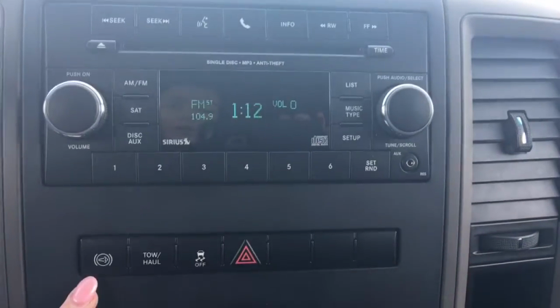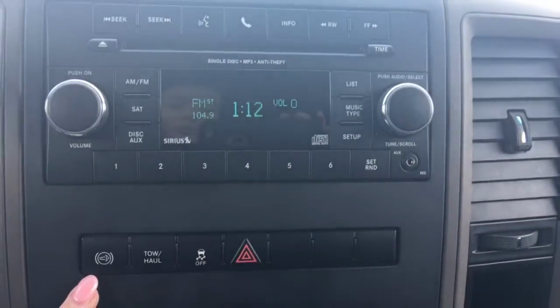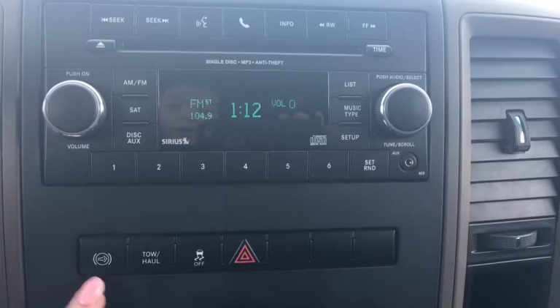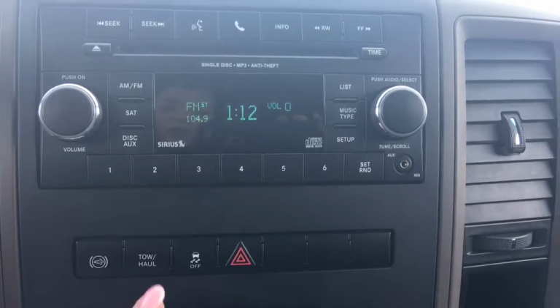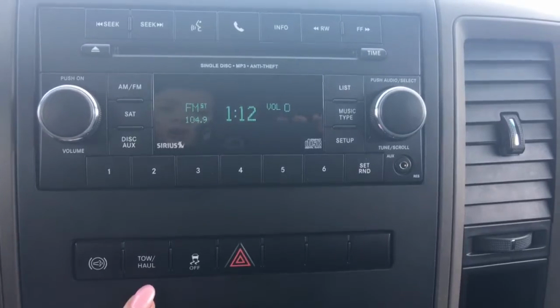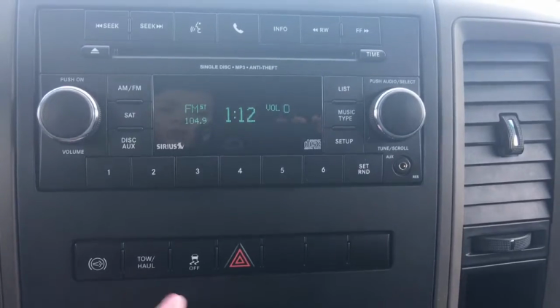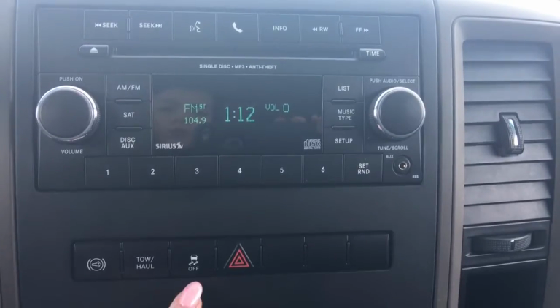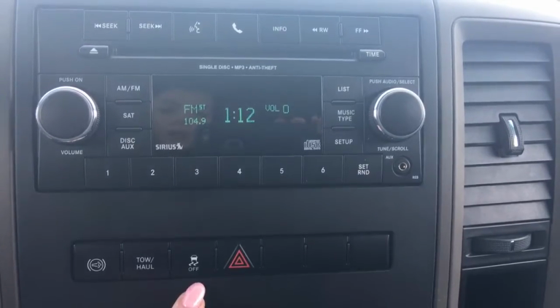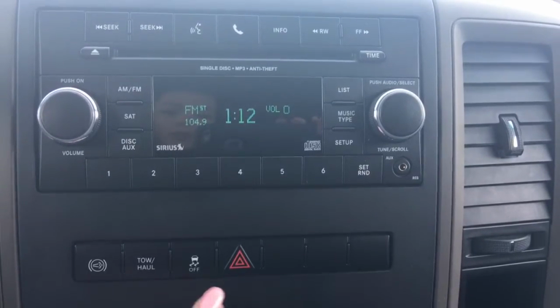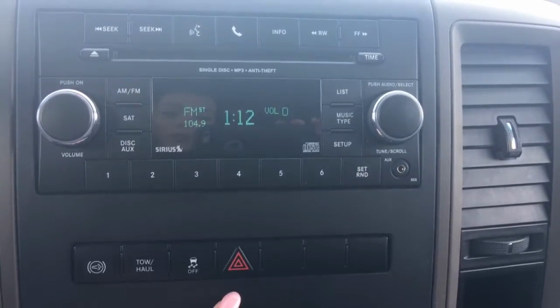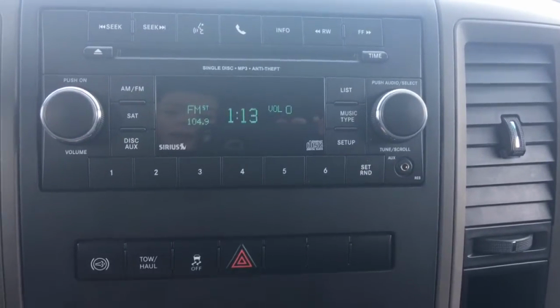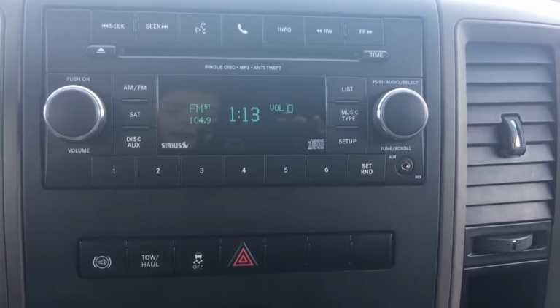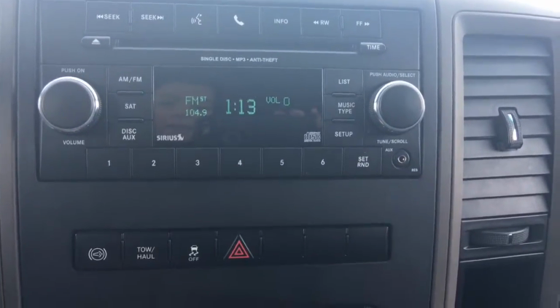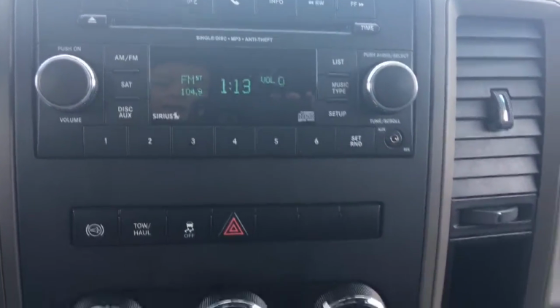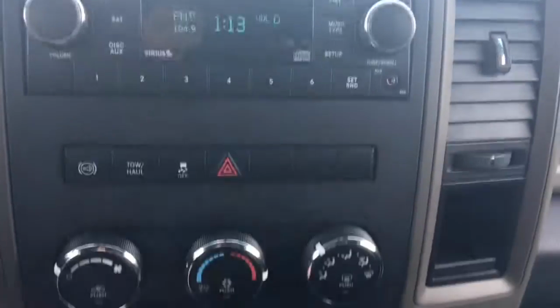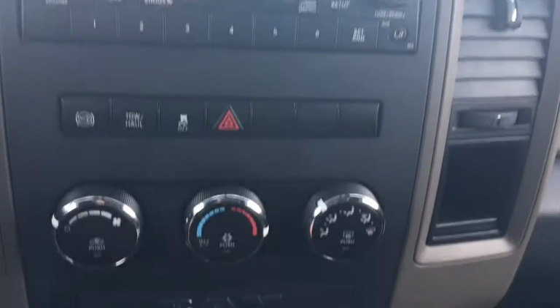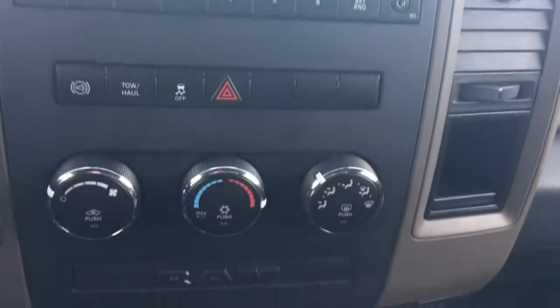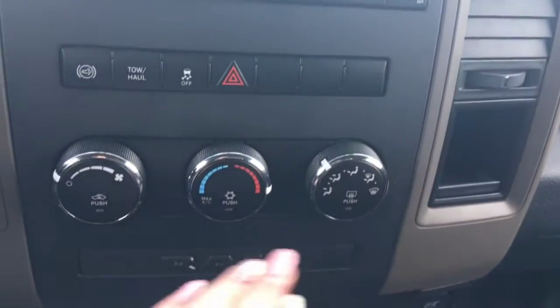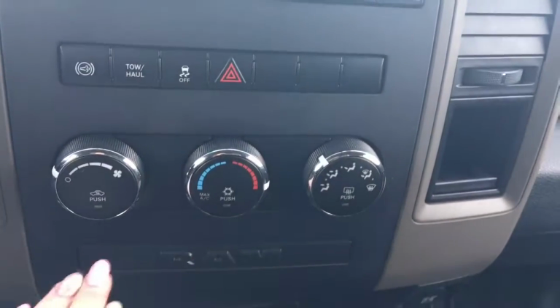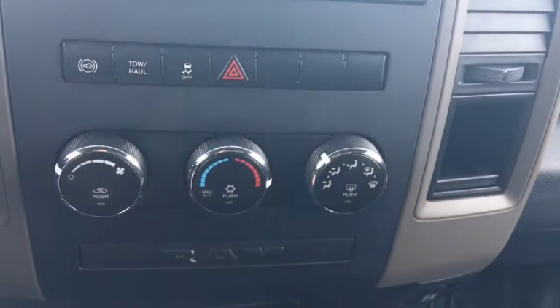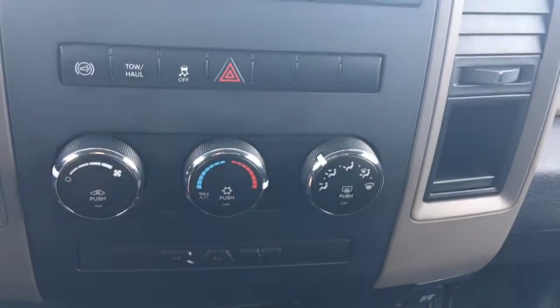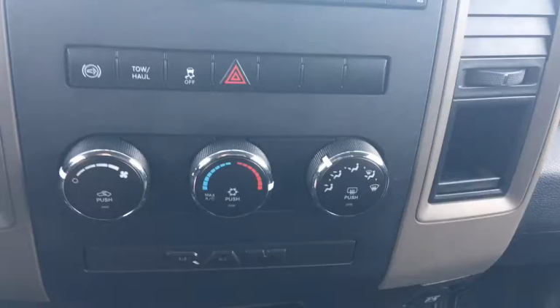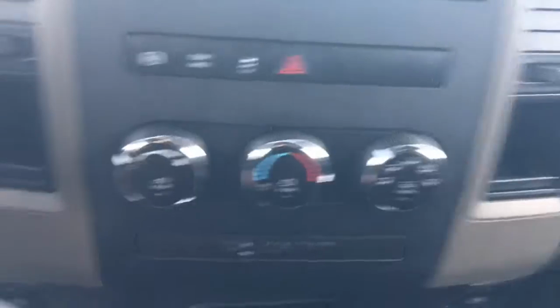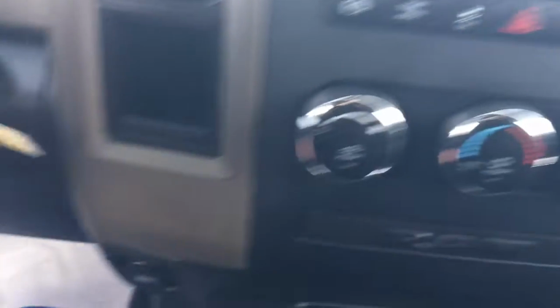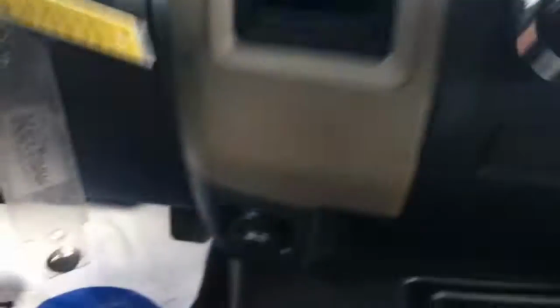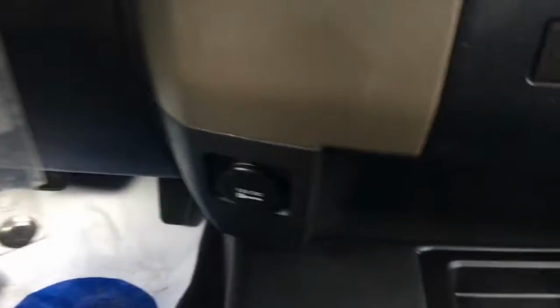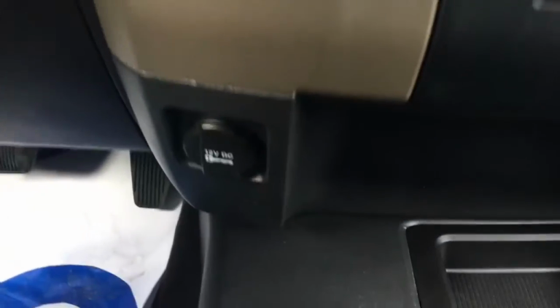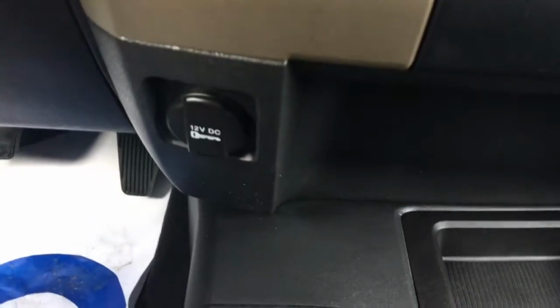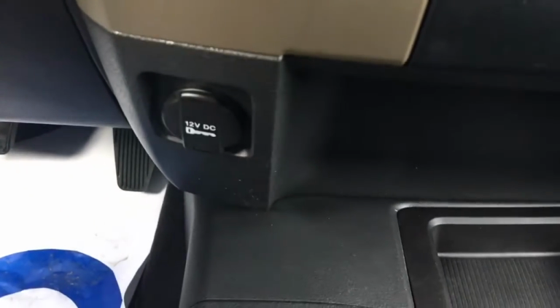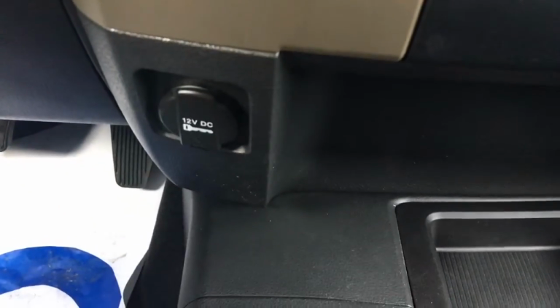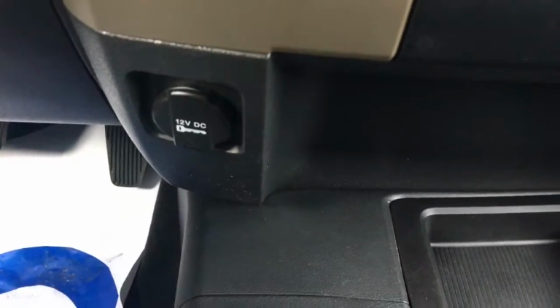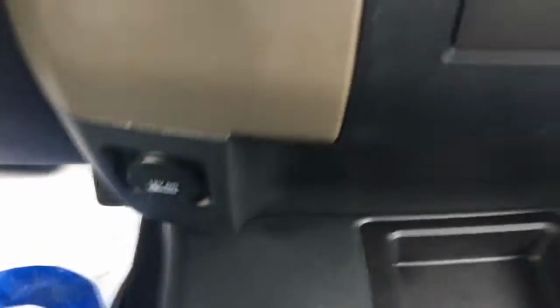You also have your exhaust brake, tow haul, traction control, and hazard lights, as well as your climate control. There's a 12-volt plug-in located down on the left.